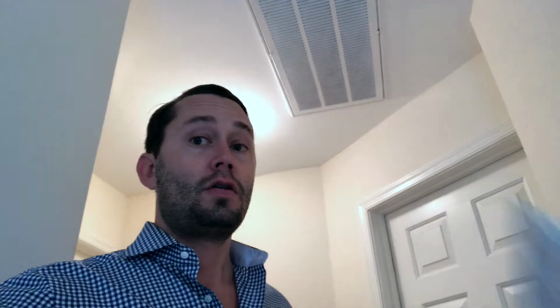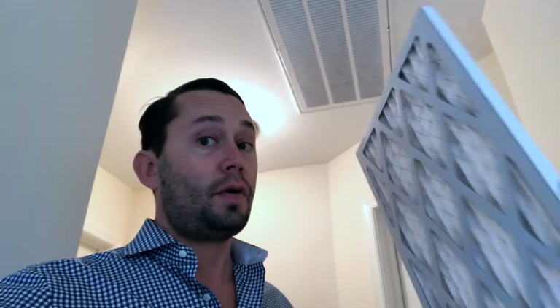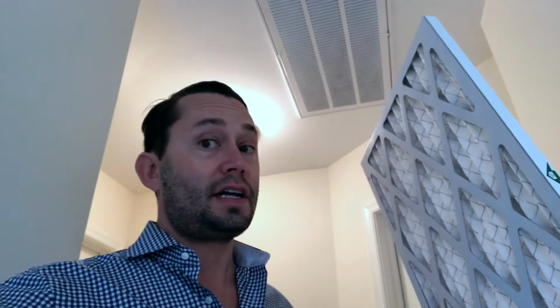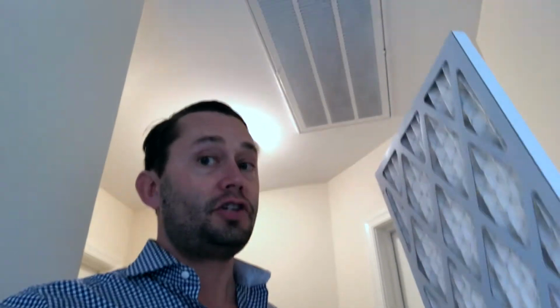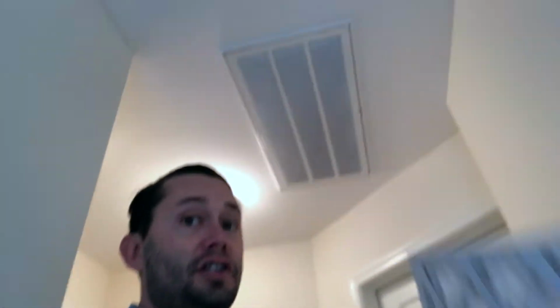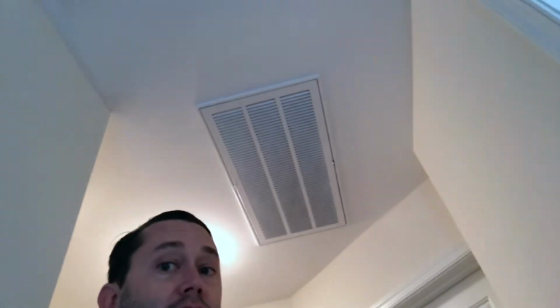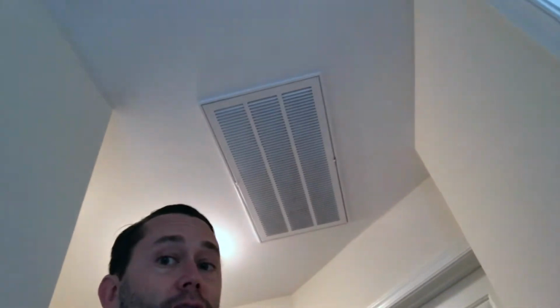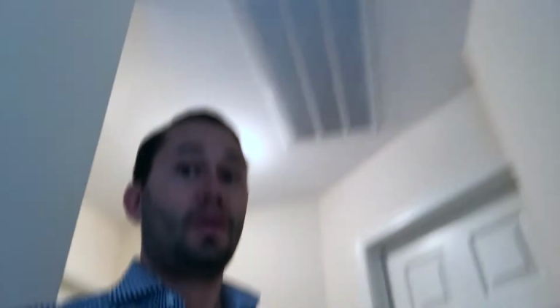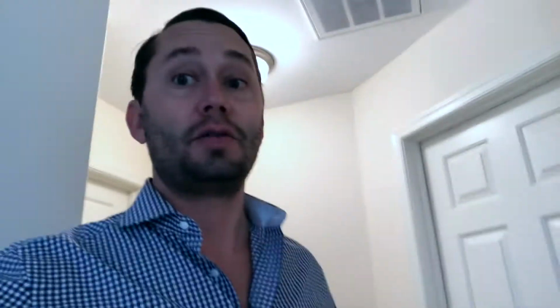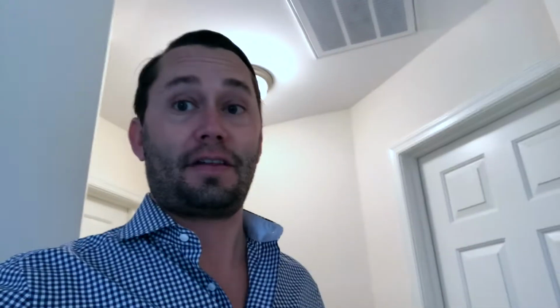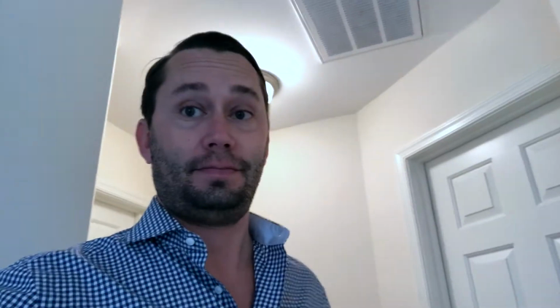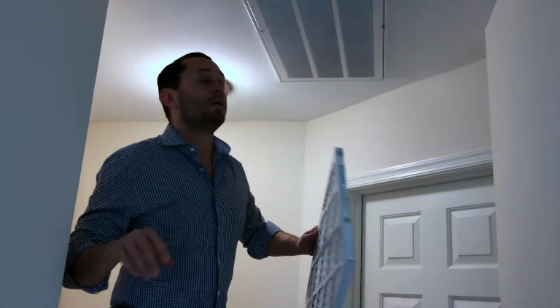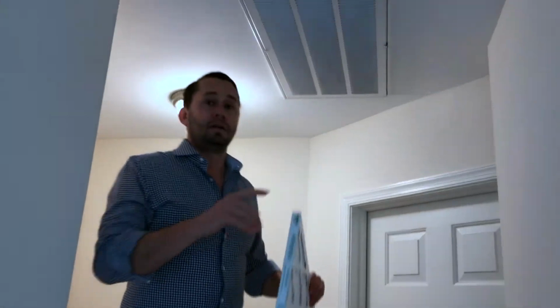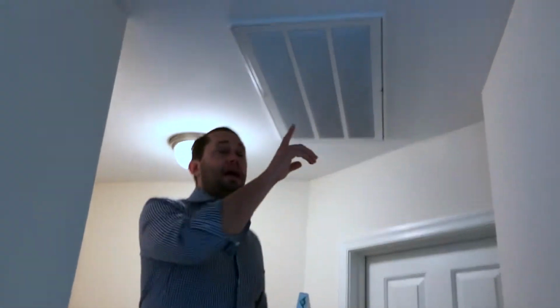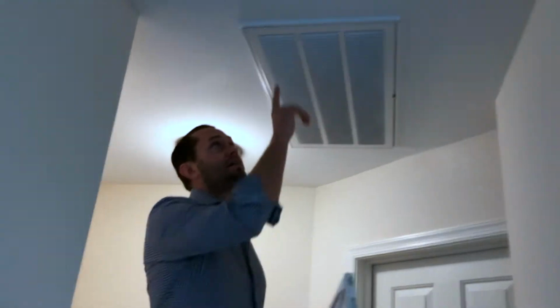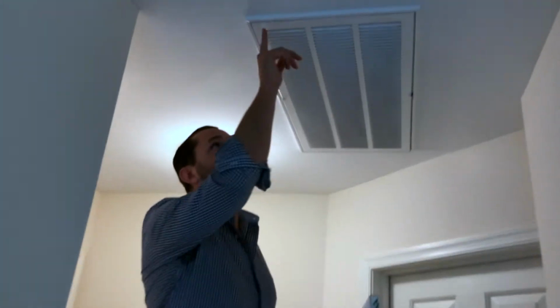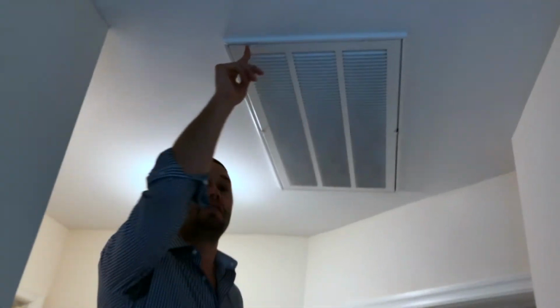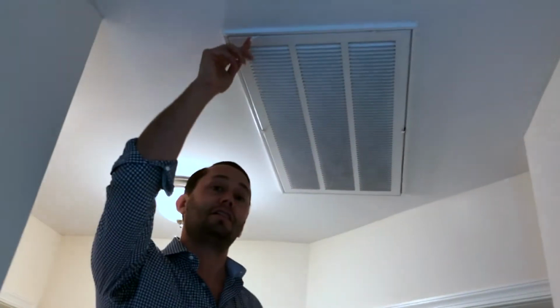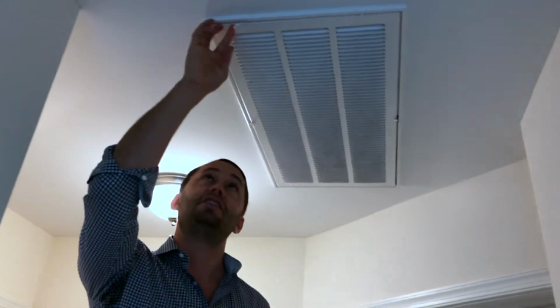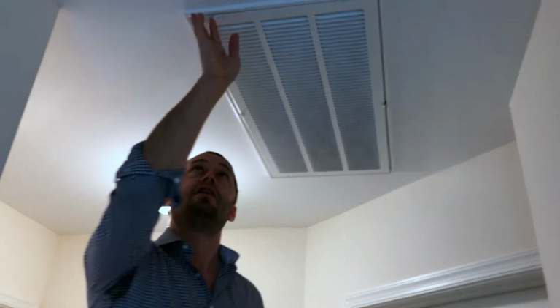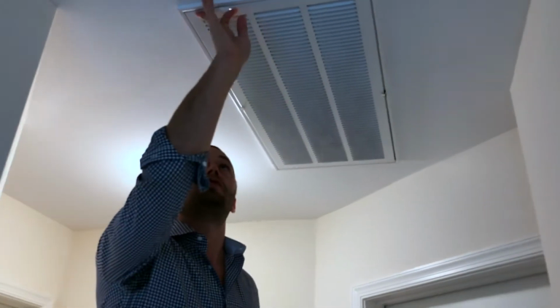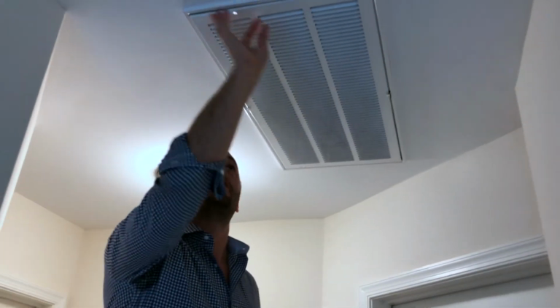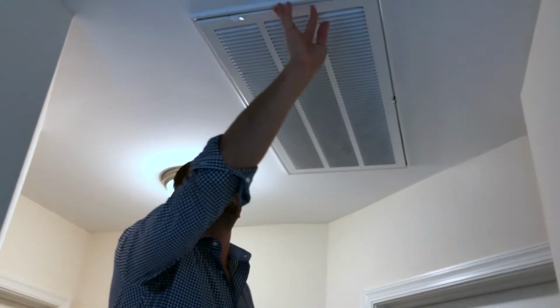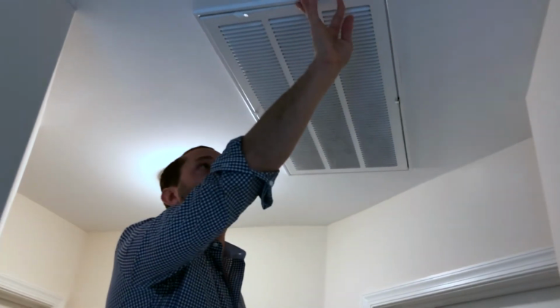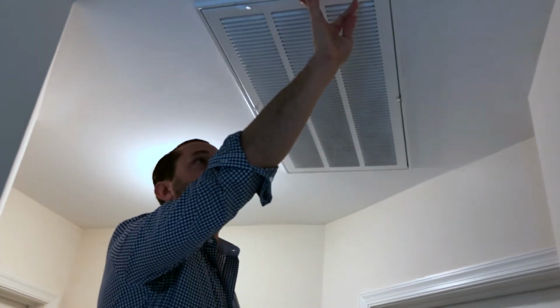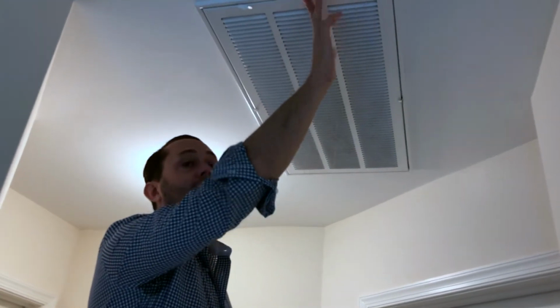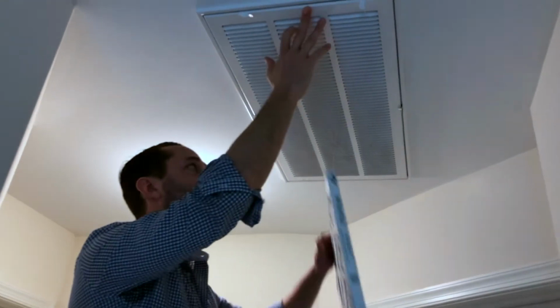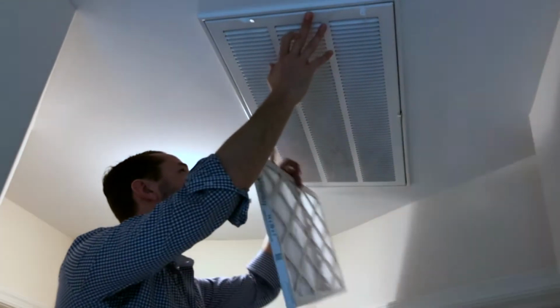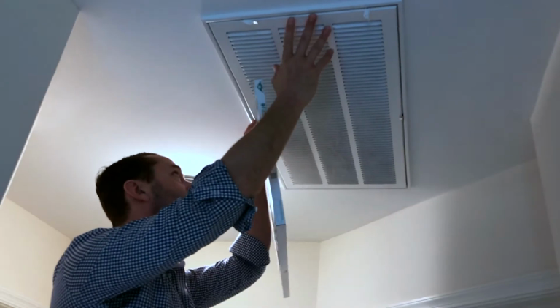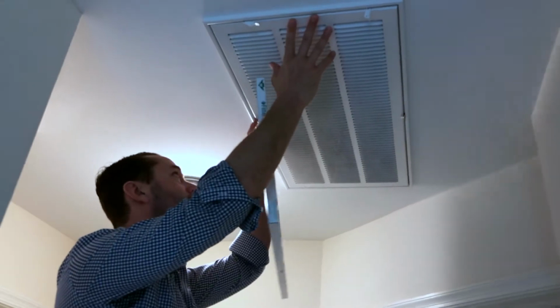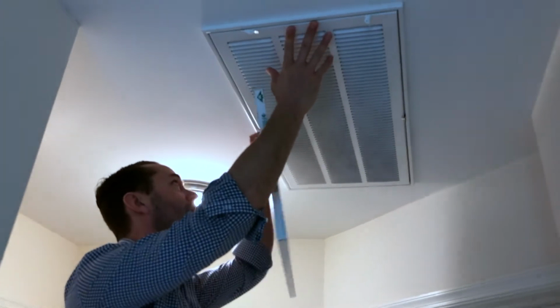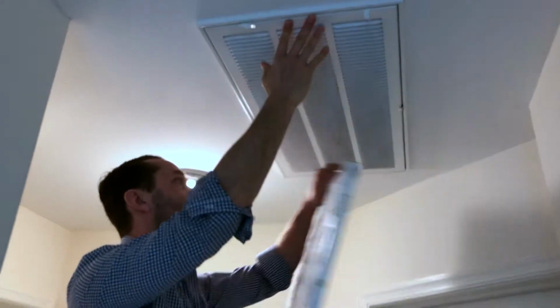So when was the last time you changed your air filter? Let's do it together. Air intakes often have these little latches which are pretty simple to pull down and release.